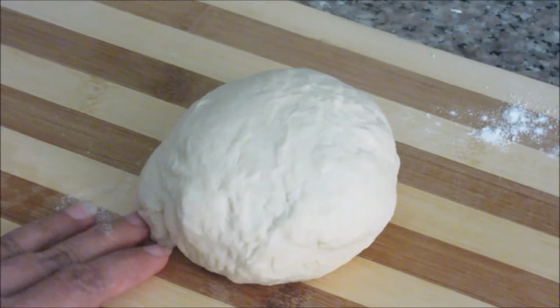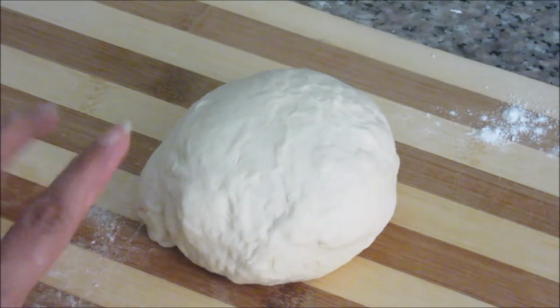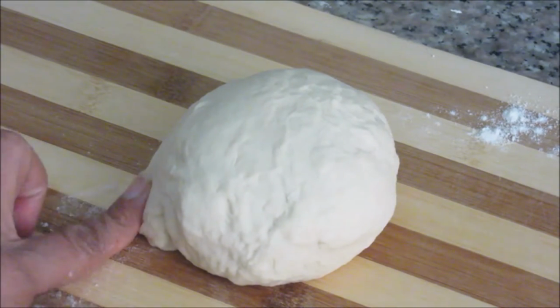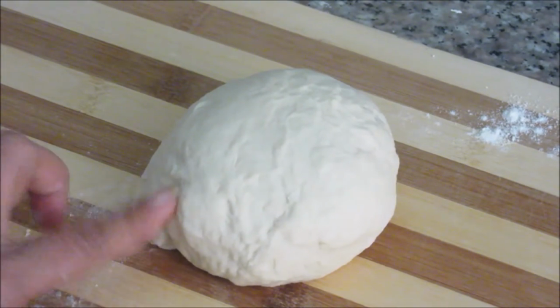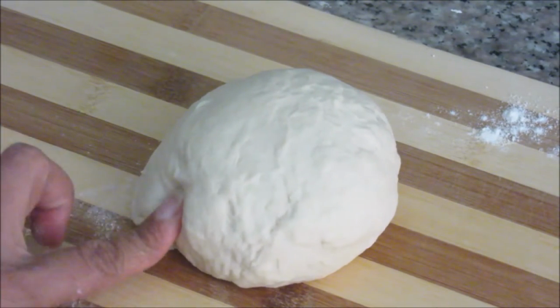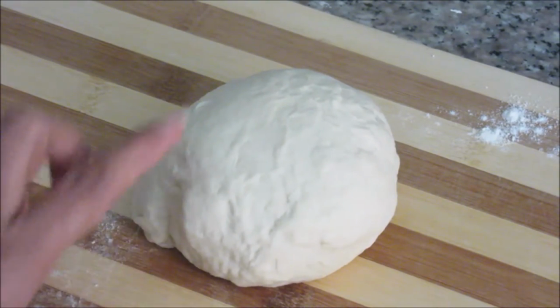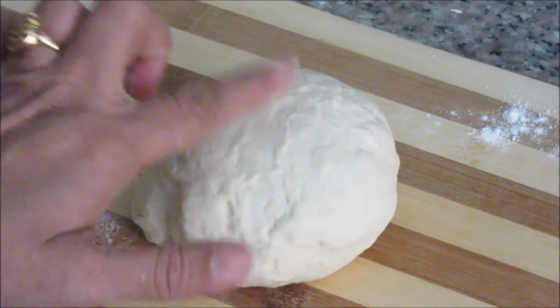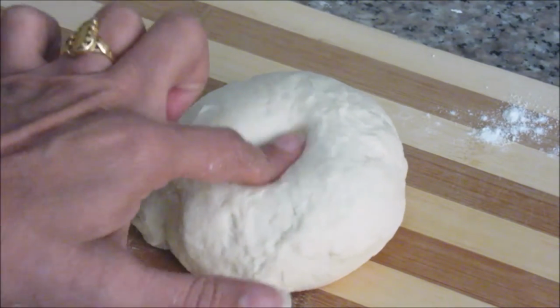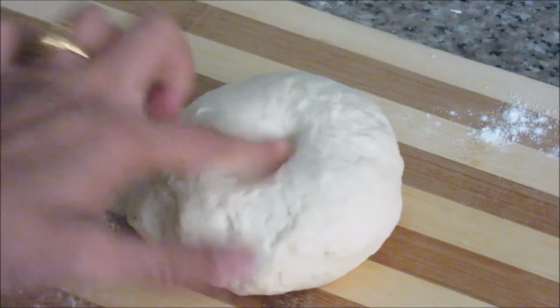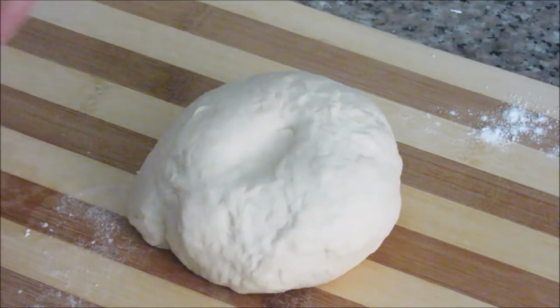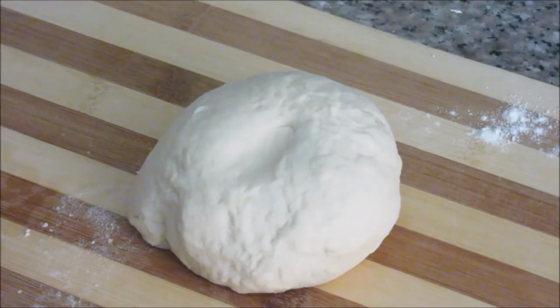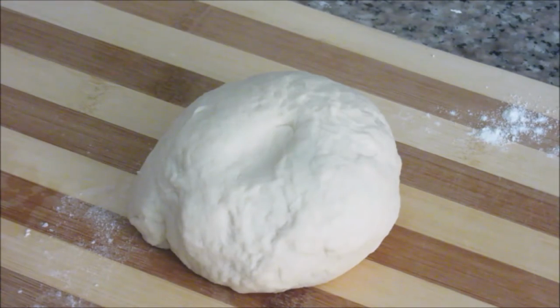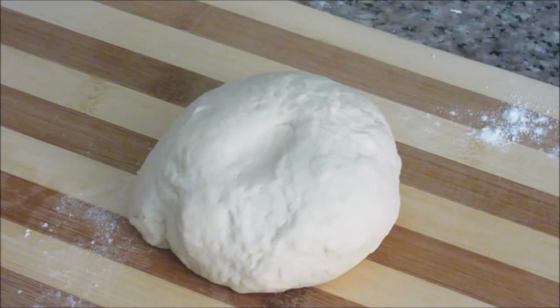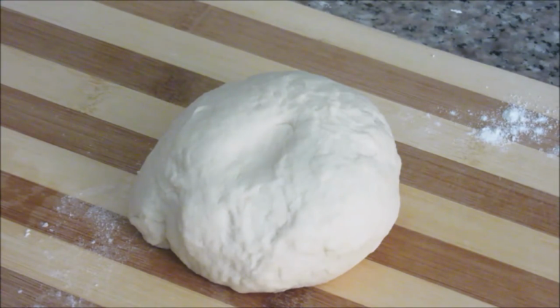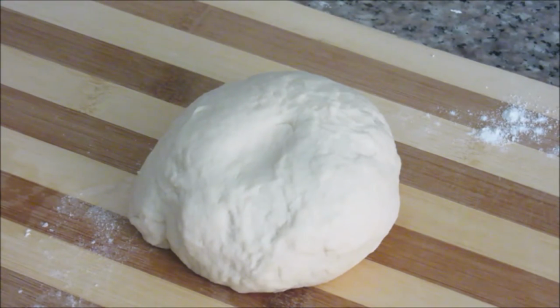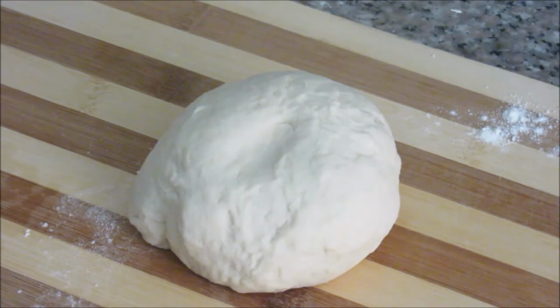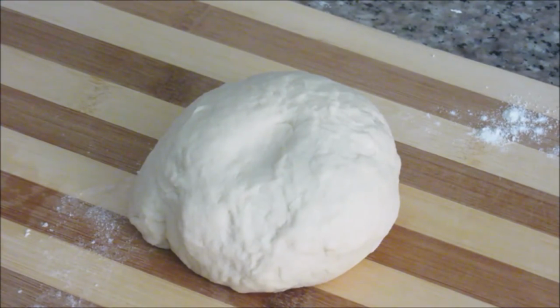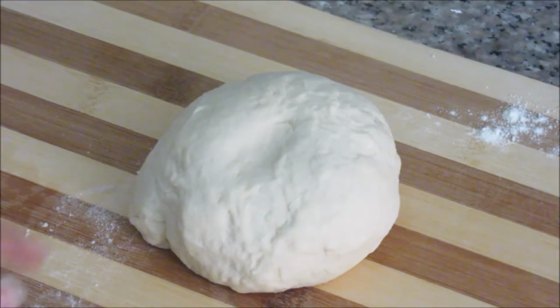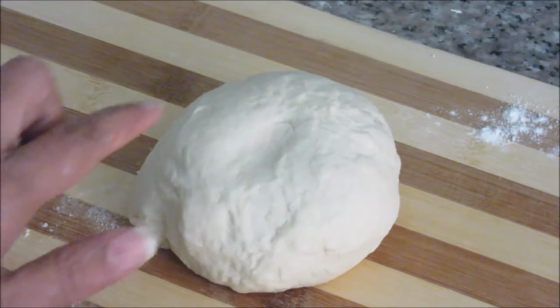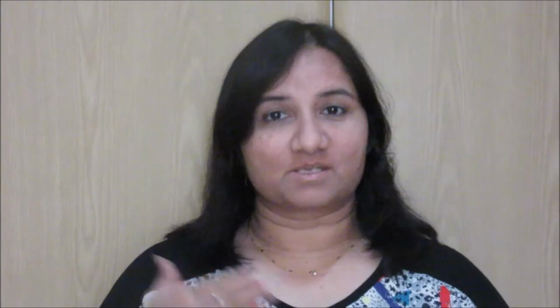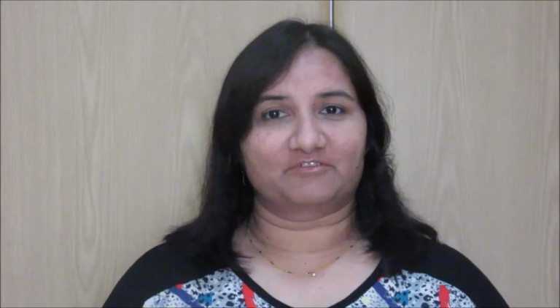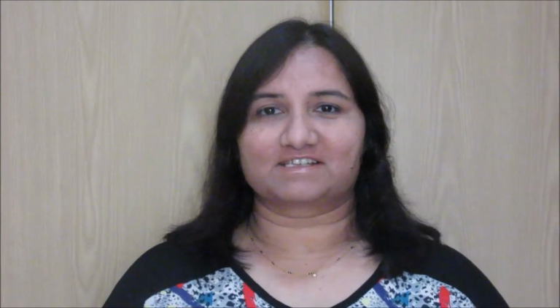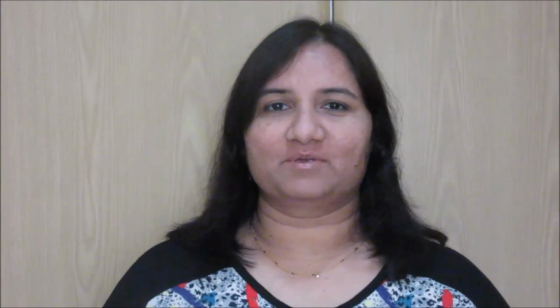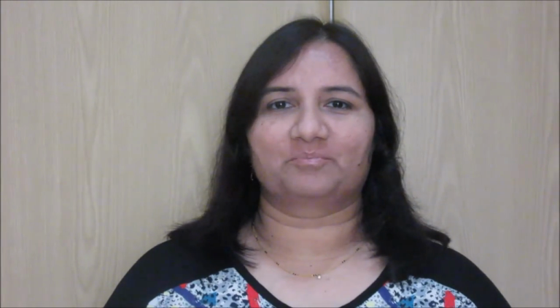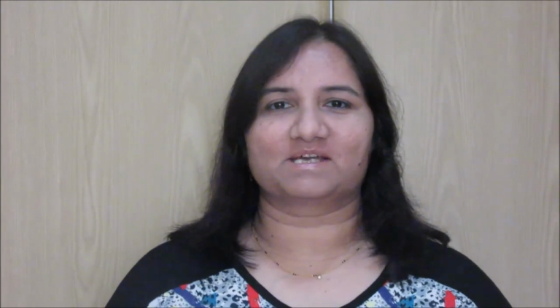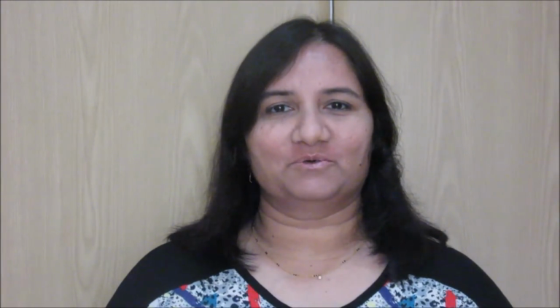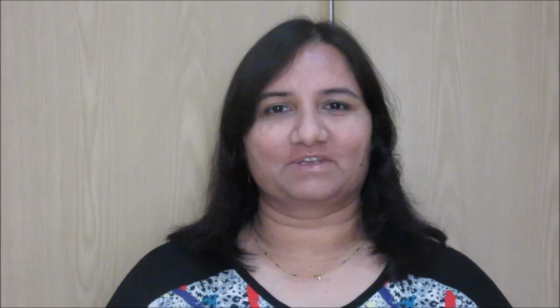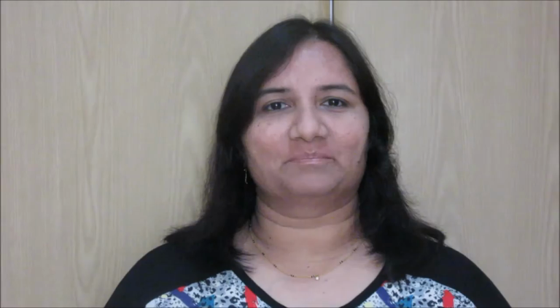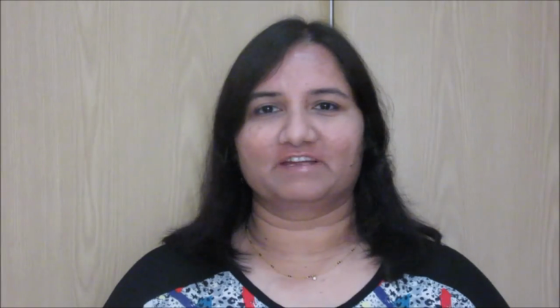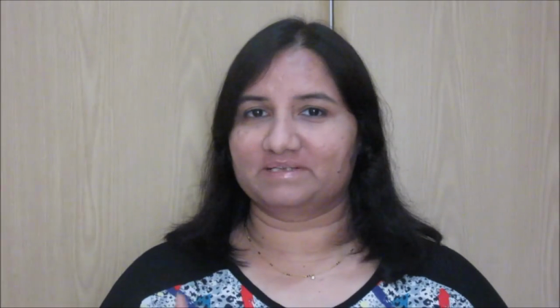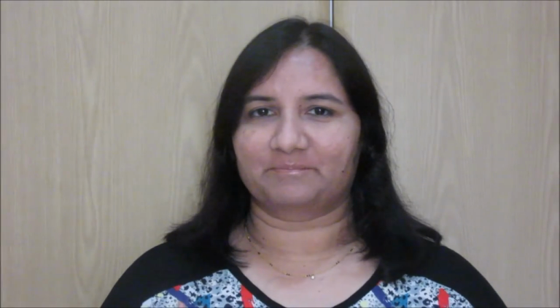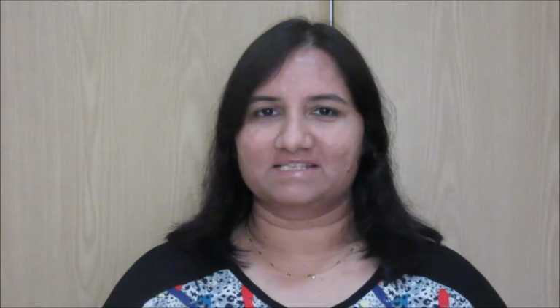This perfect pizza dough is ready. As you can see, it bounces back. This is the perfect recipe of pizza dough for that perfect pizza base.